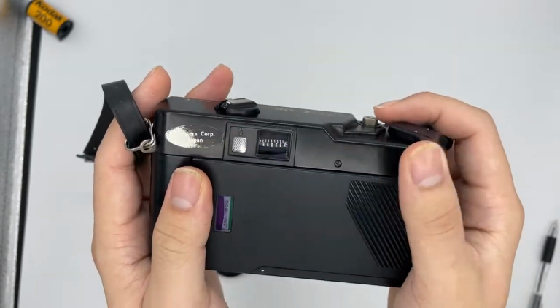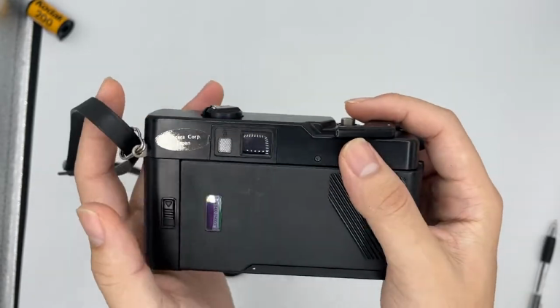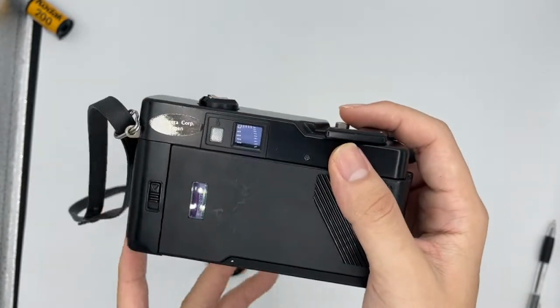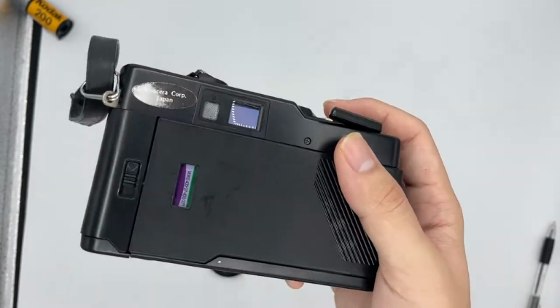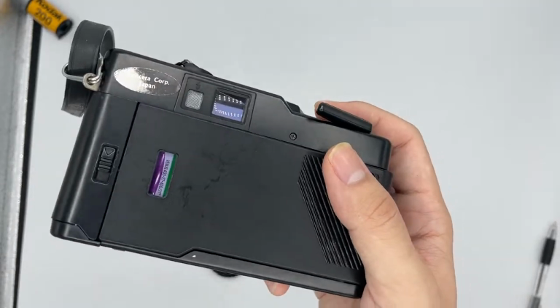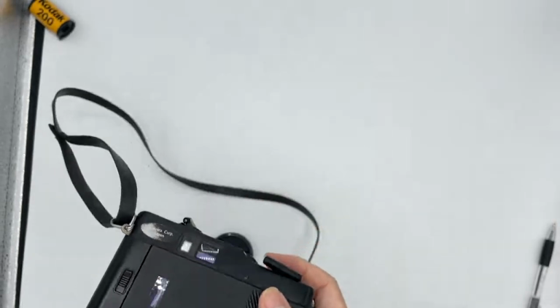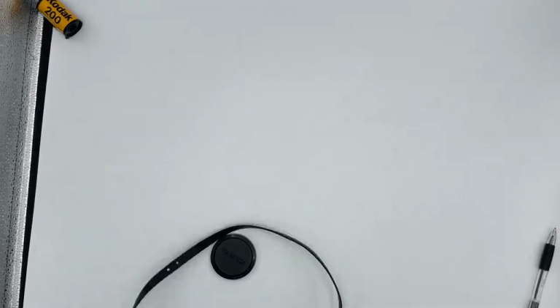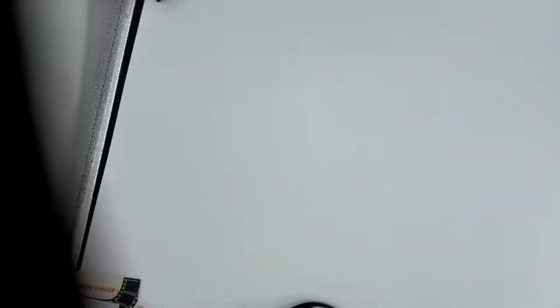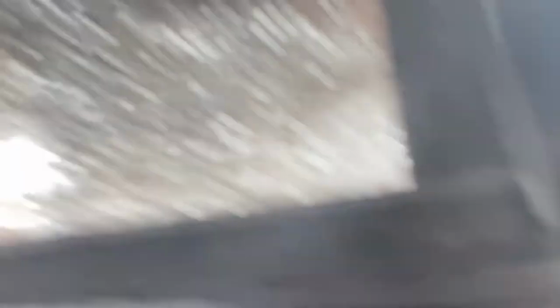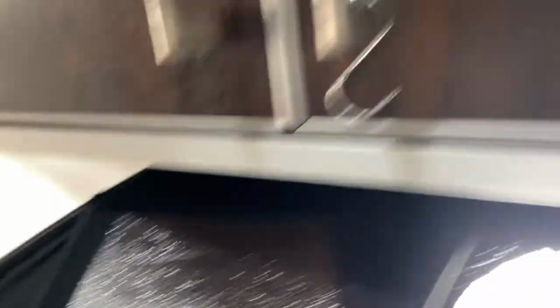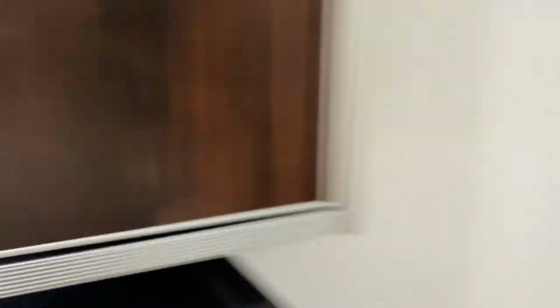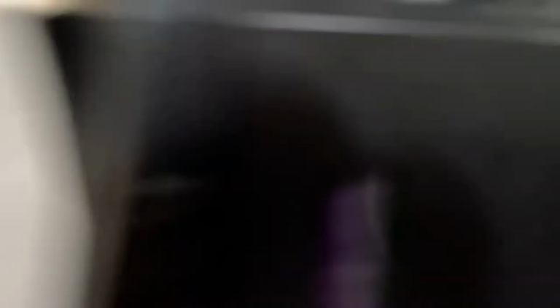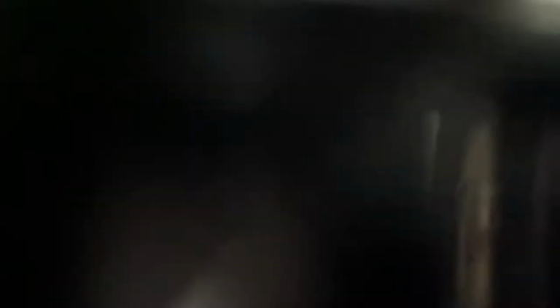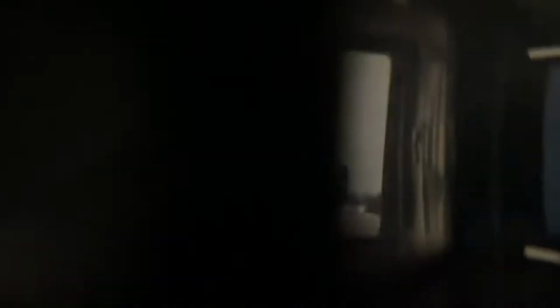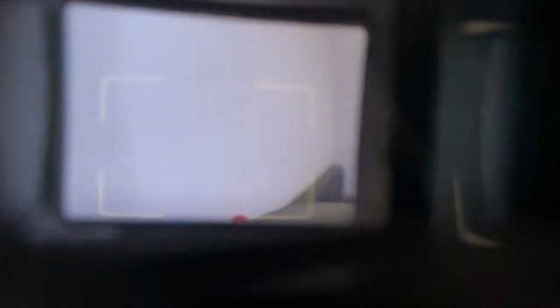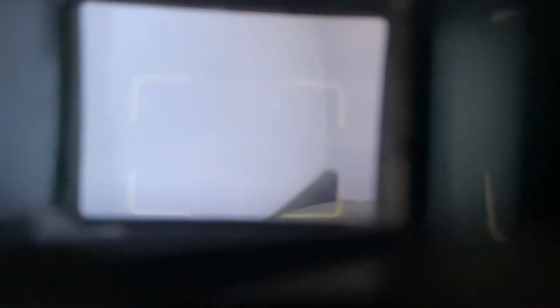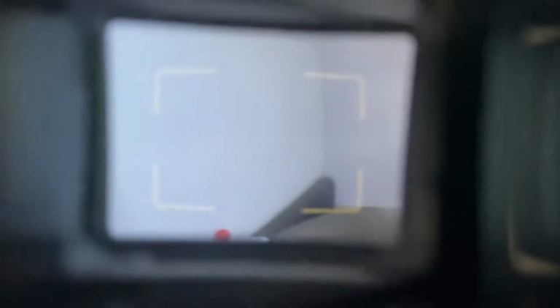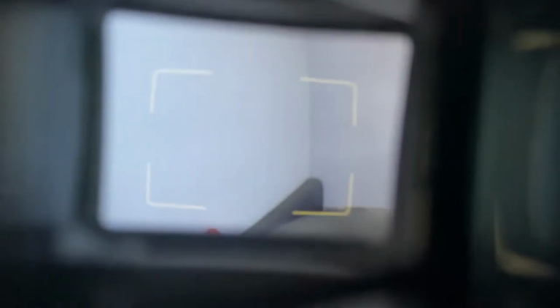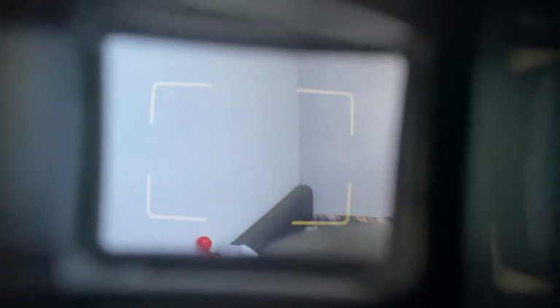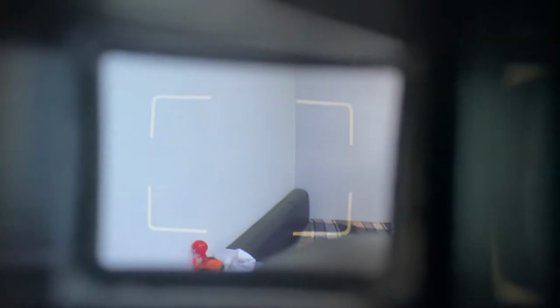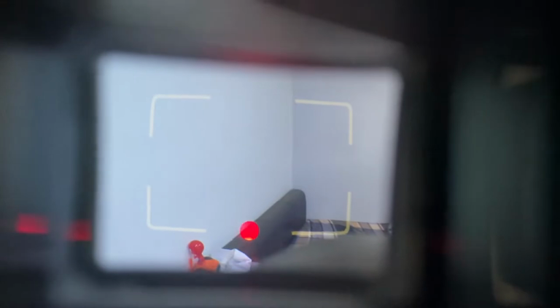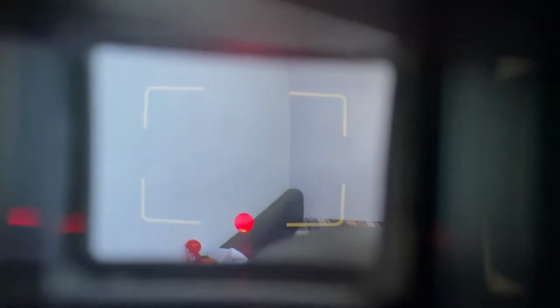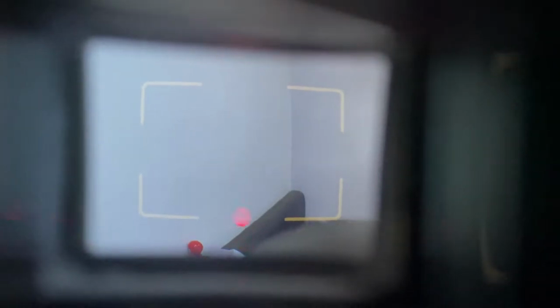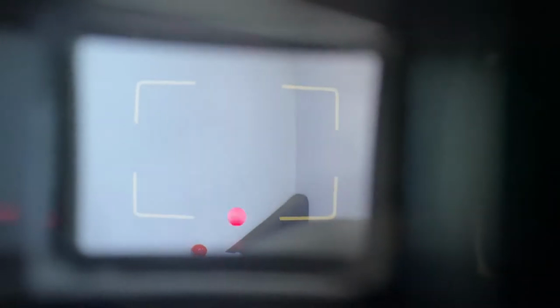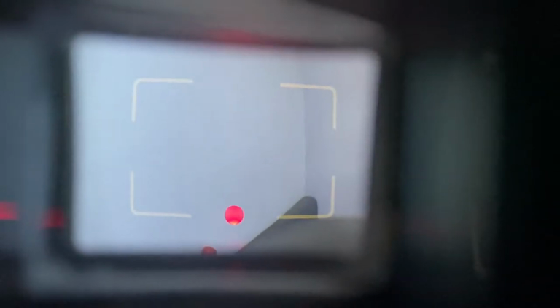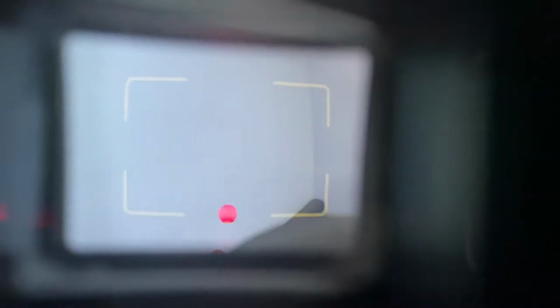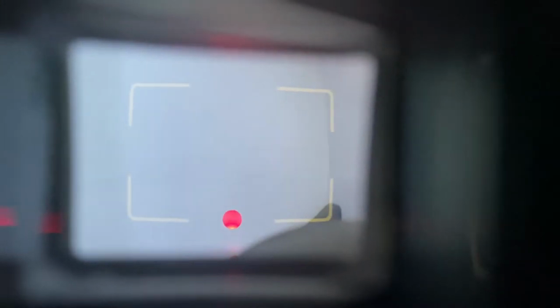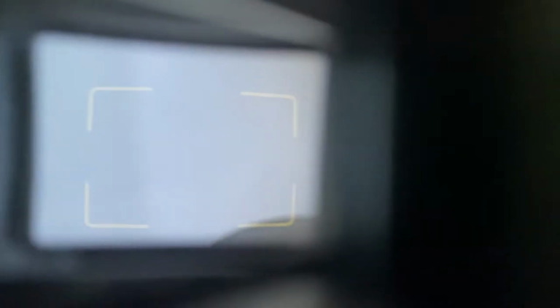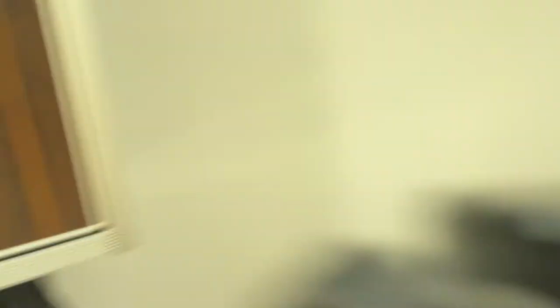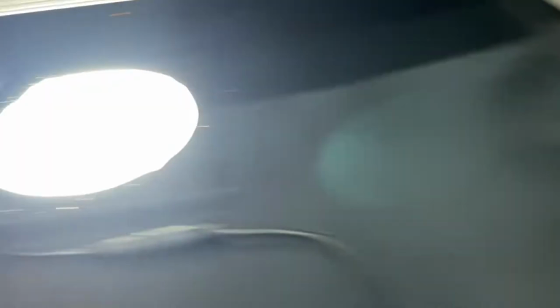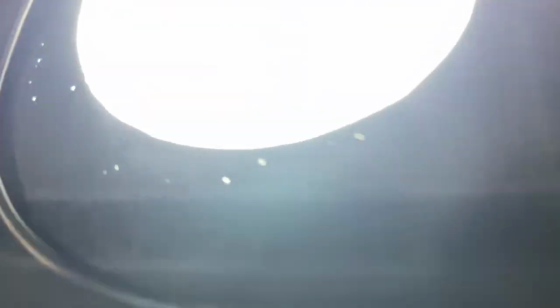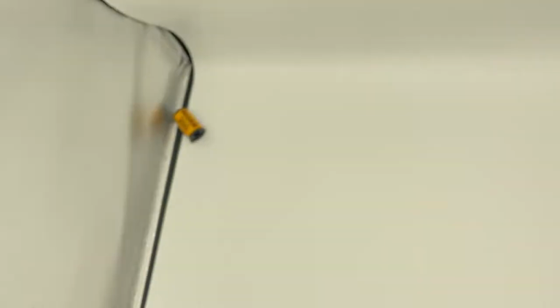And how do you know if you need to turn on the flash? It's better to look into the viewfinder. When you press the shutter button, you can see that there's a red light. If it lights up, instead you have to turn on the flash.